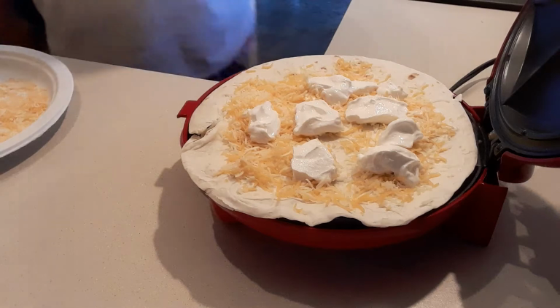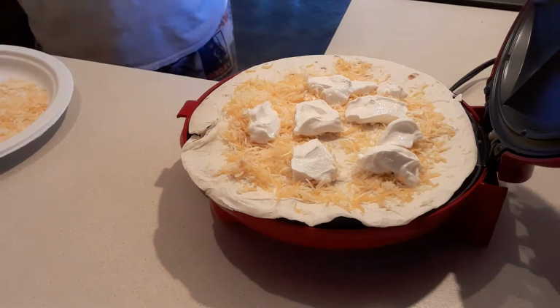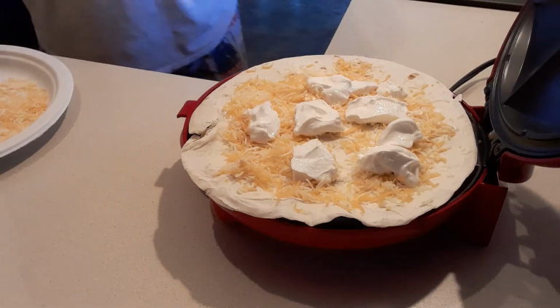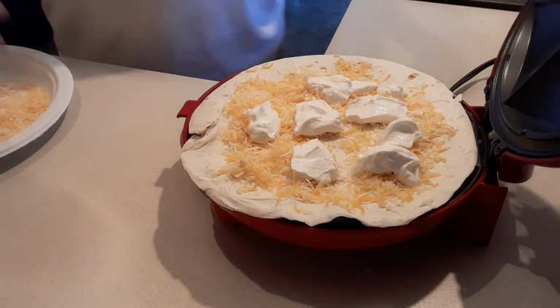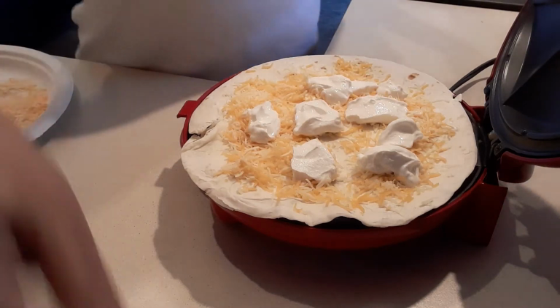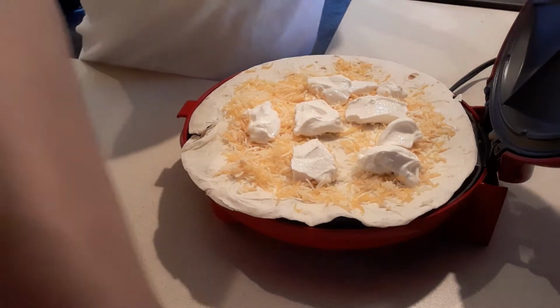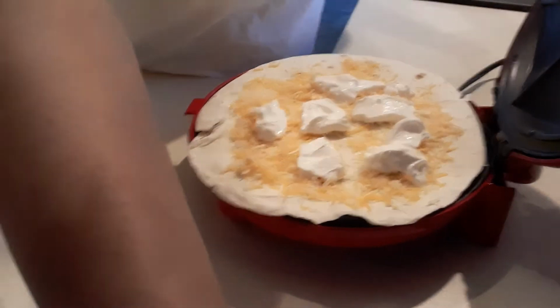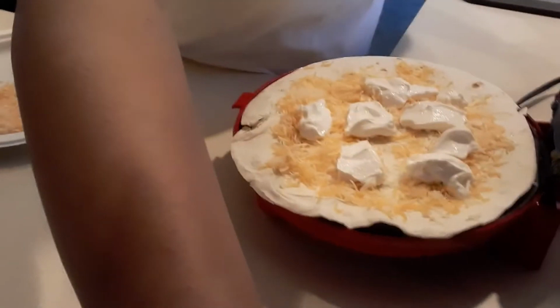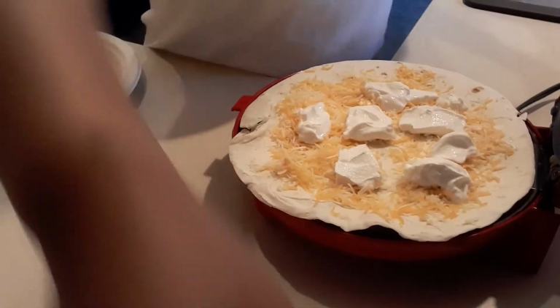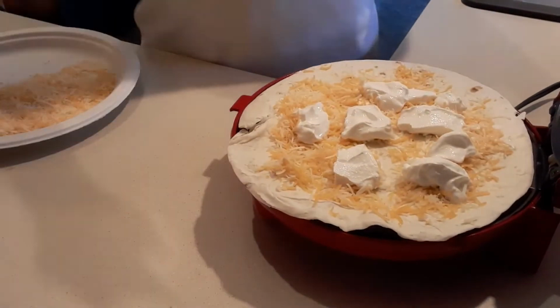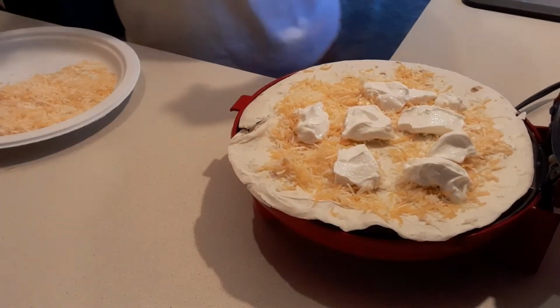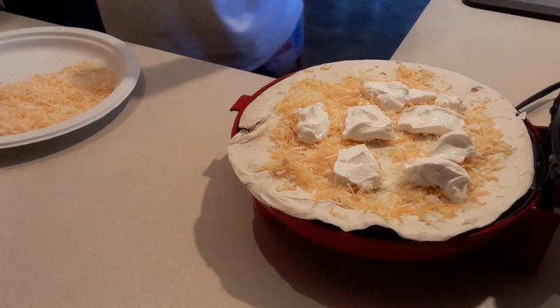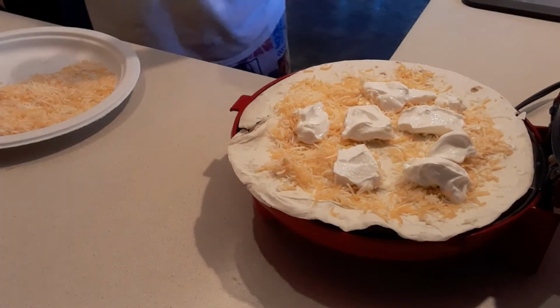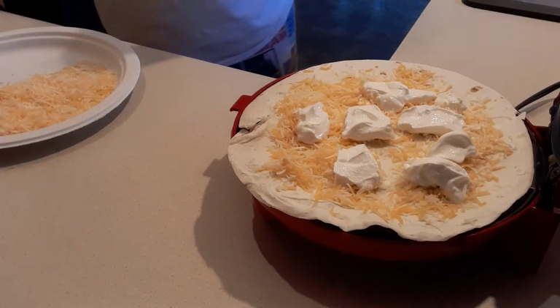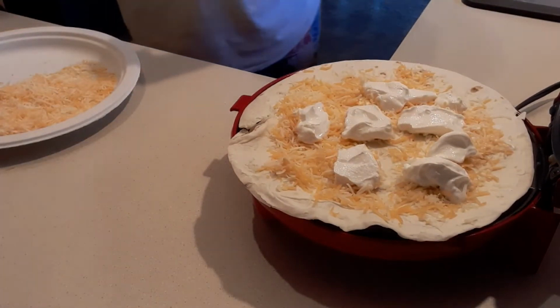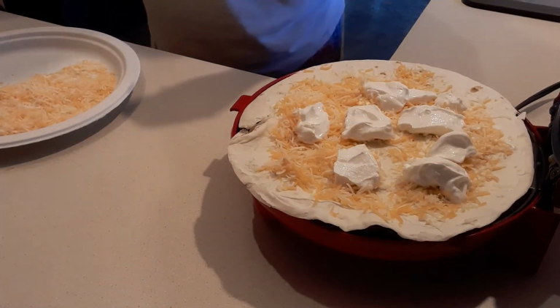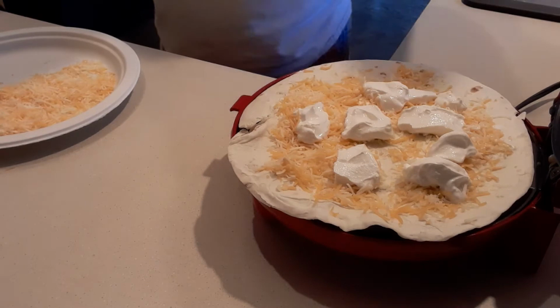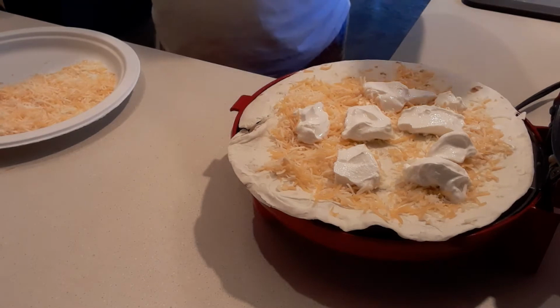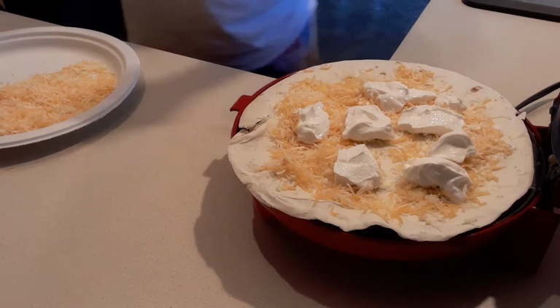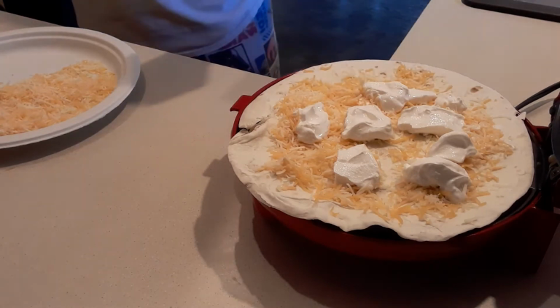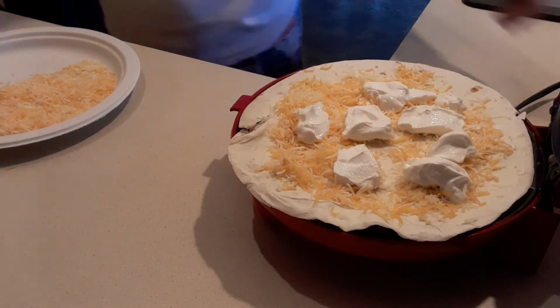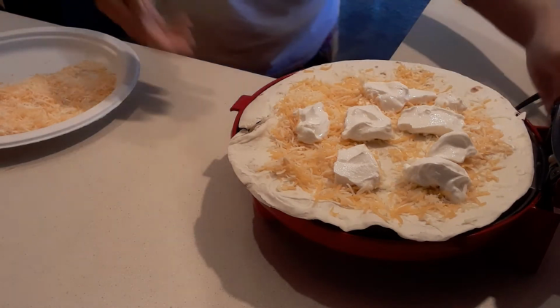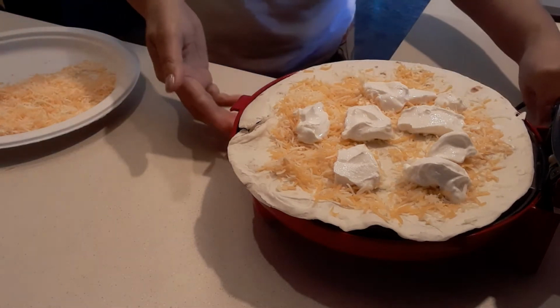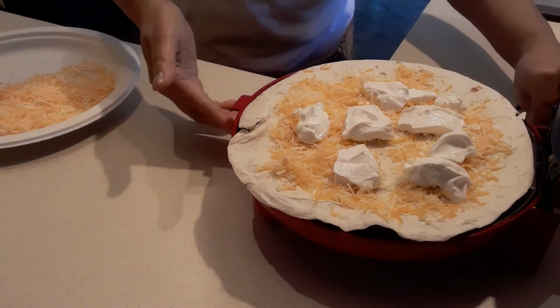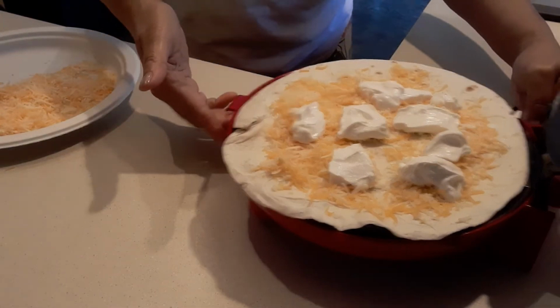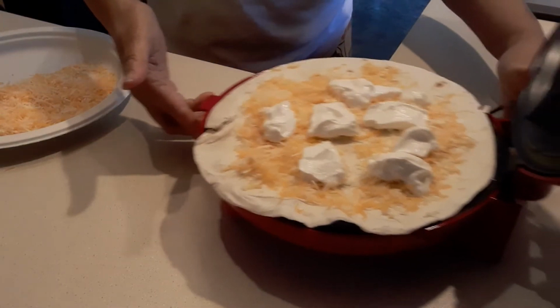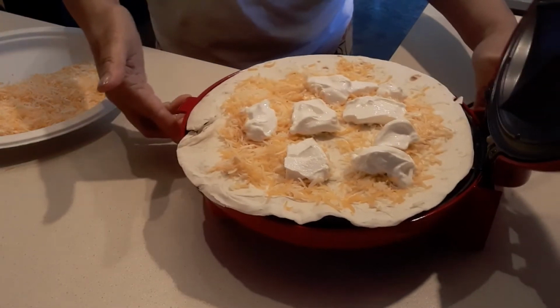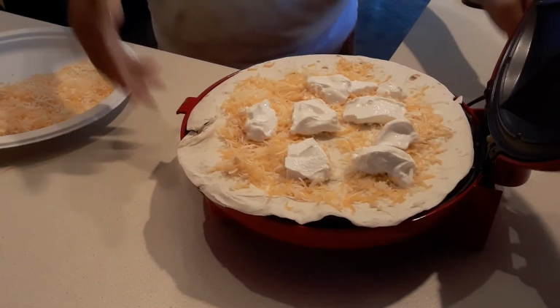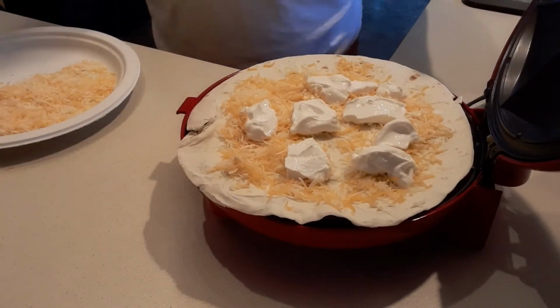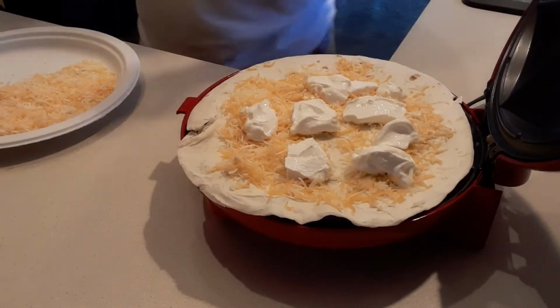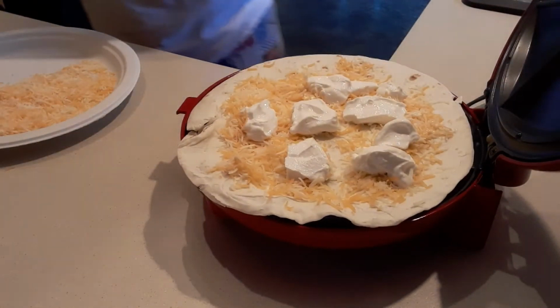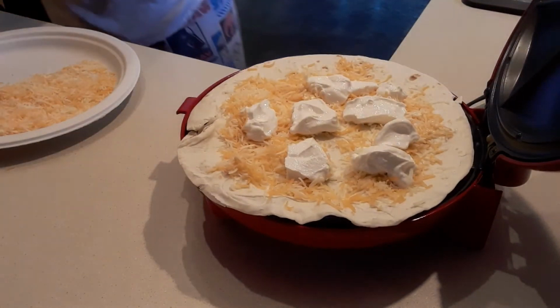Hi guys, tonight I am going to make bacon quesadilla for my husband. So I'm going to show you. This is the quesadilla maker that I'm going to use.